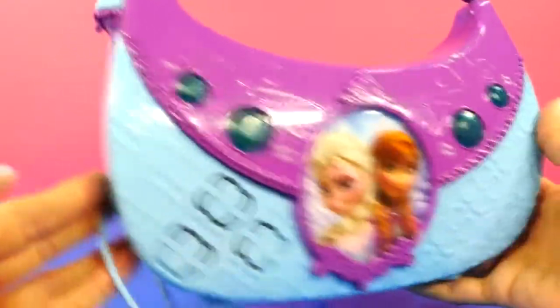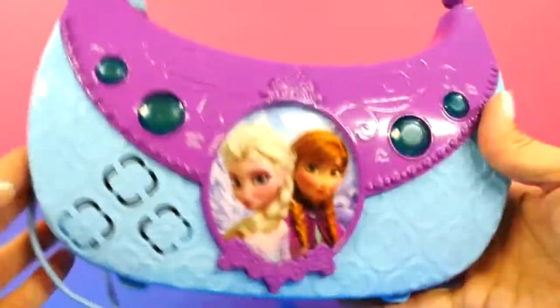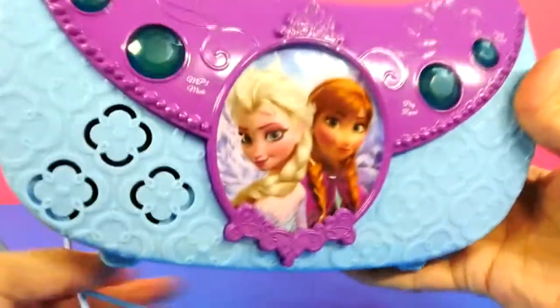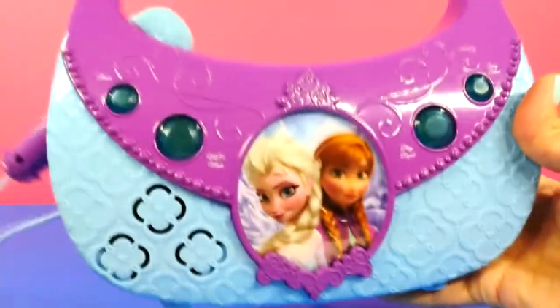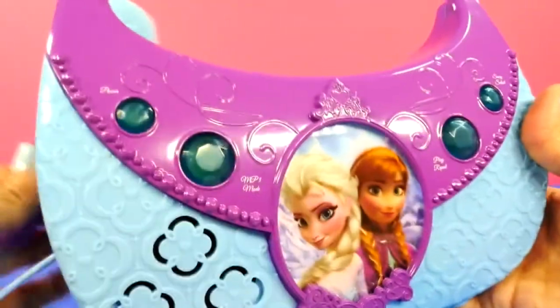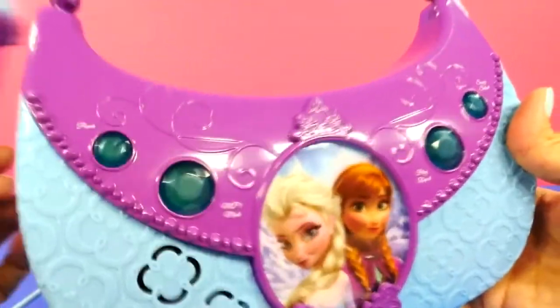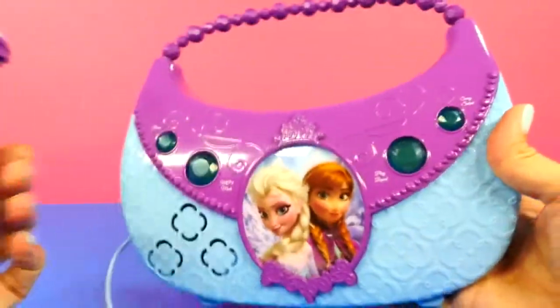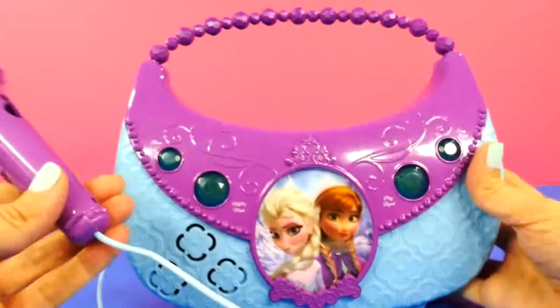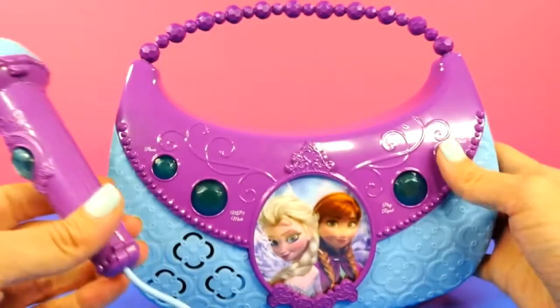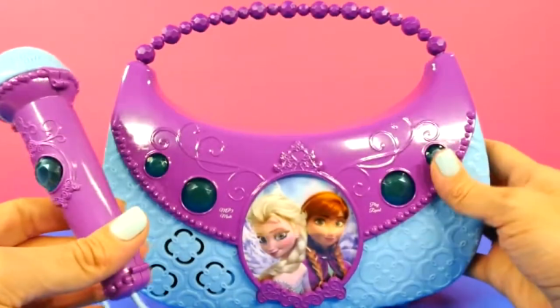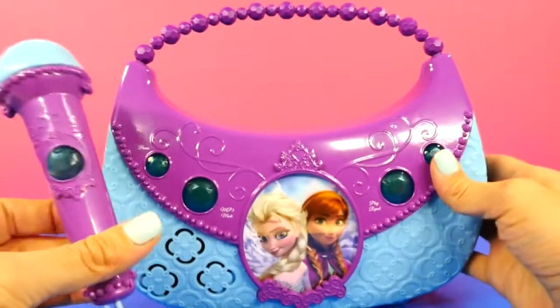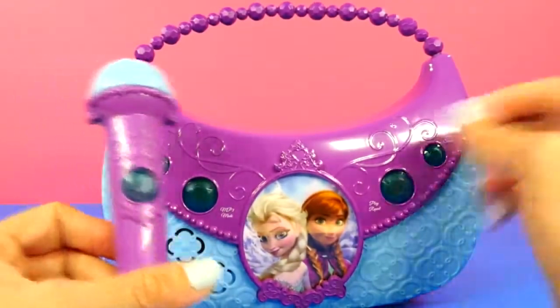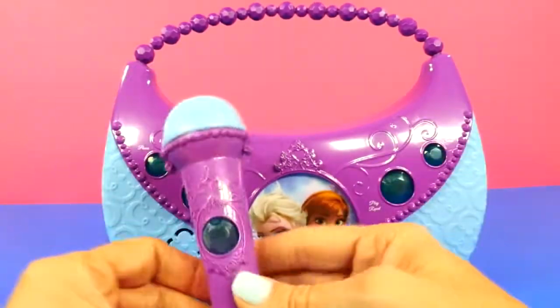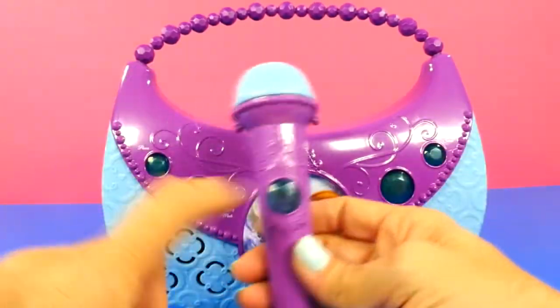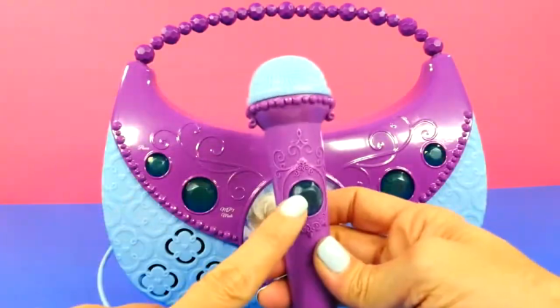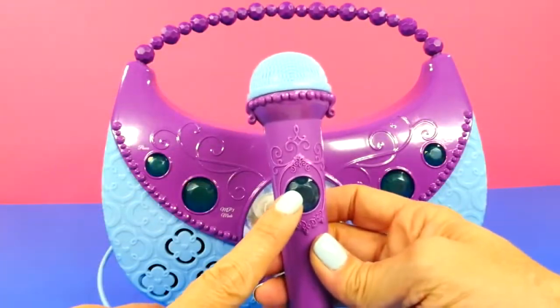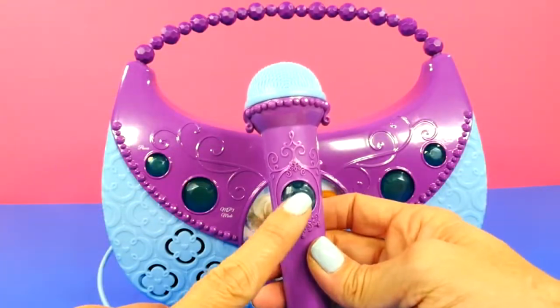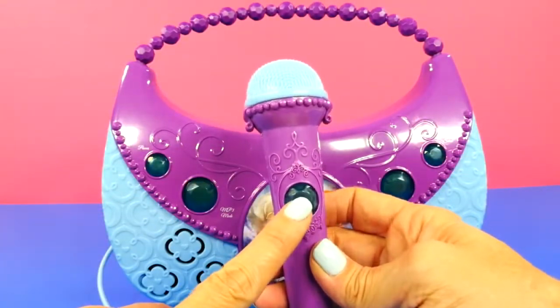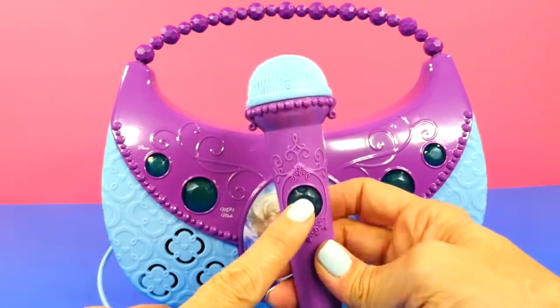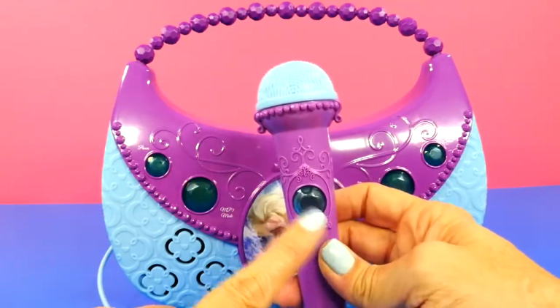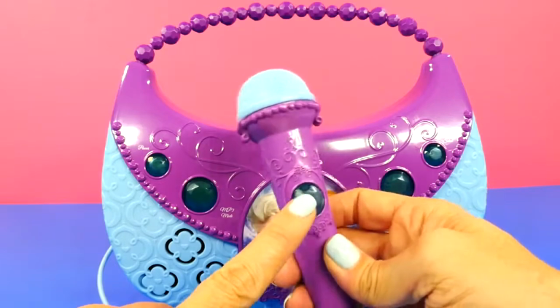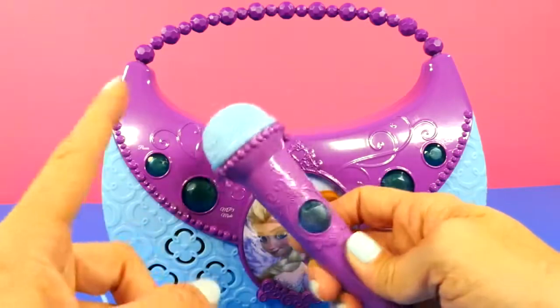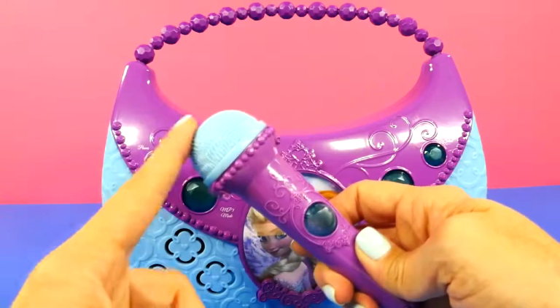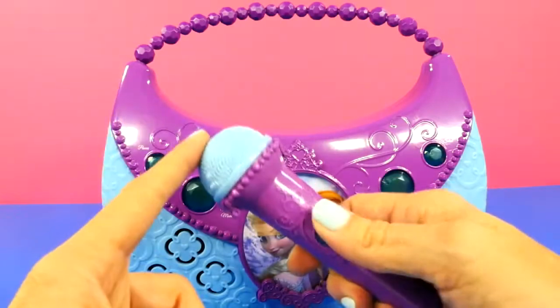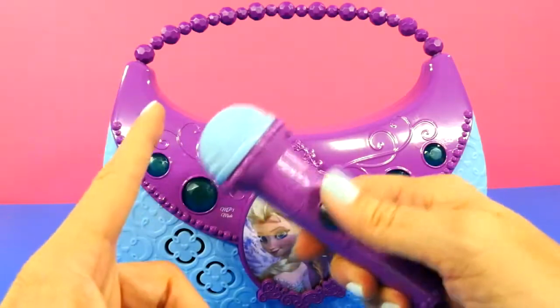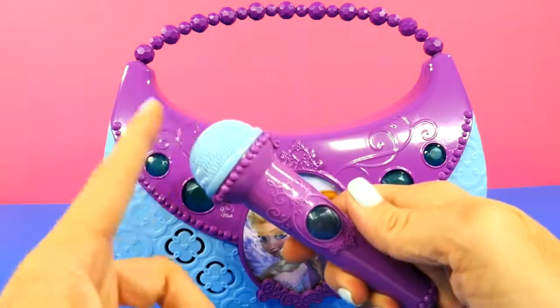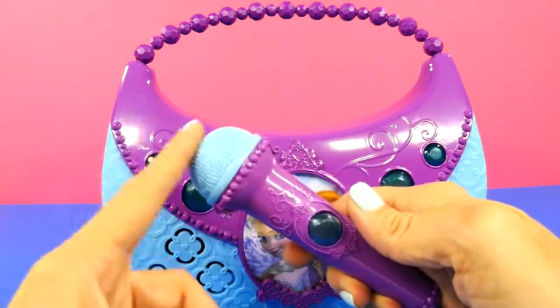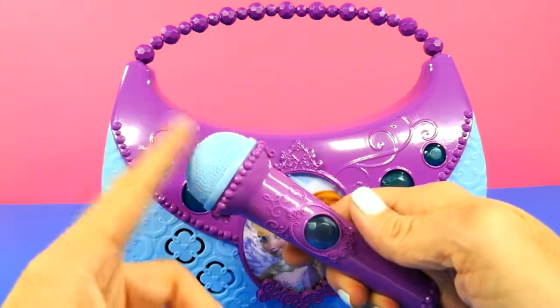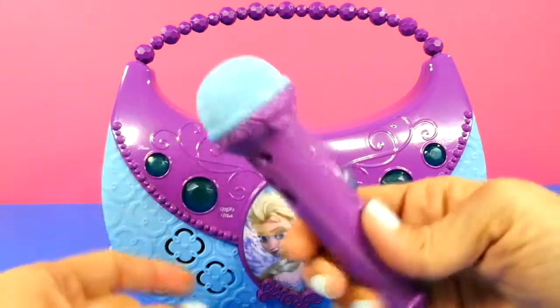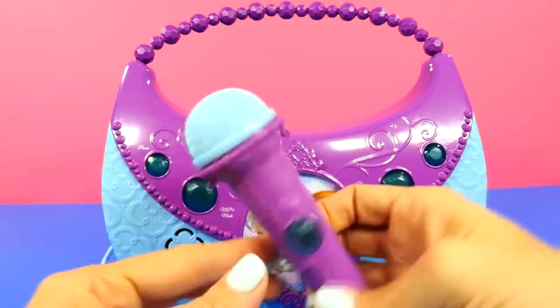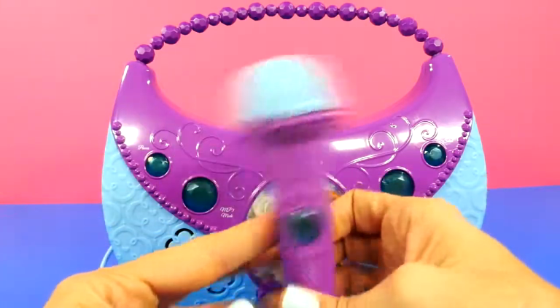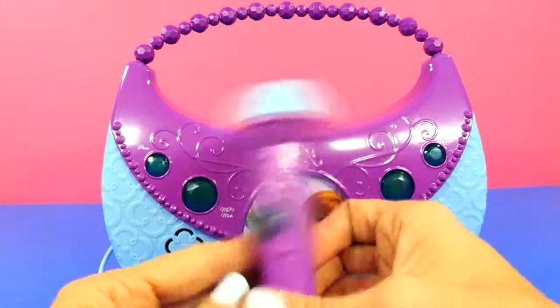So that cycles through all the different songs. And if you want to, you can use this microphone by pressing this button. And then the mic works.